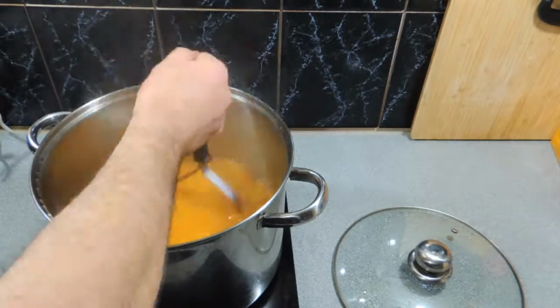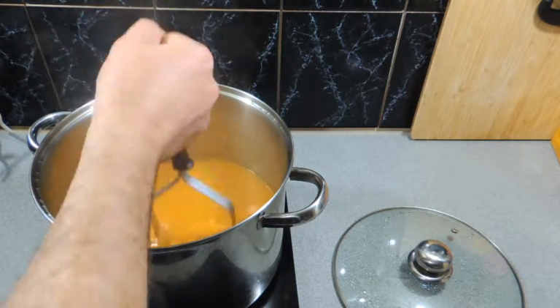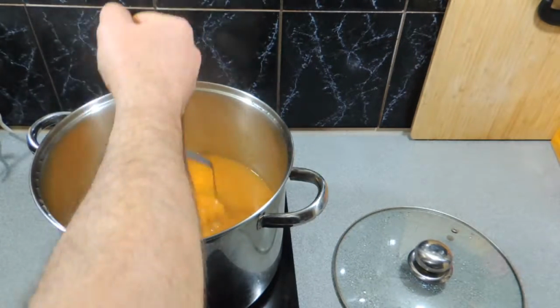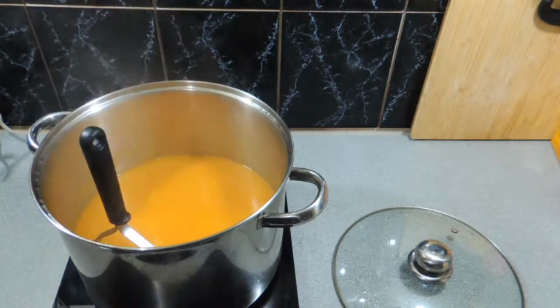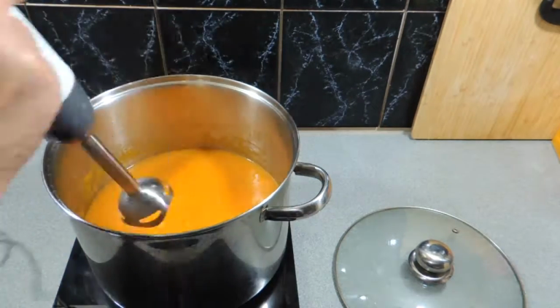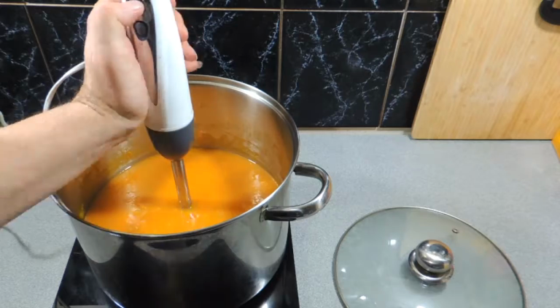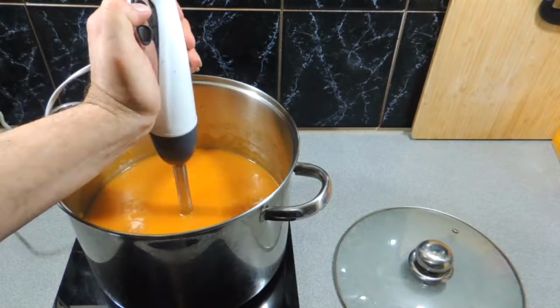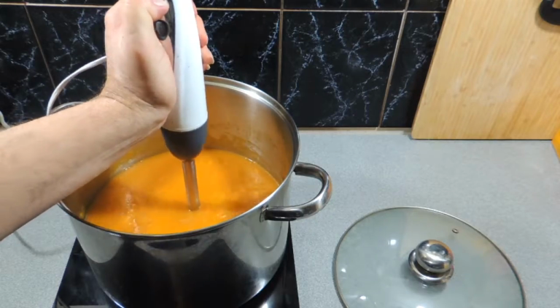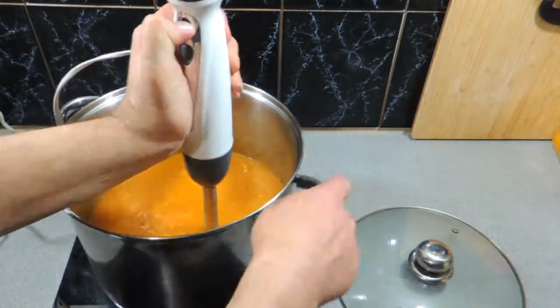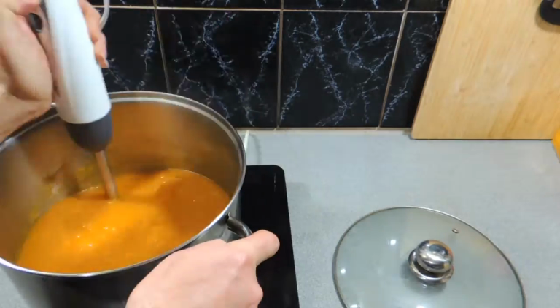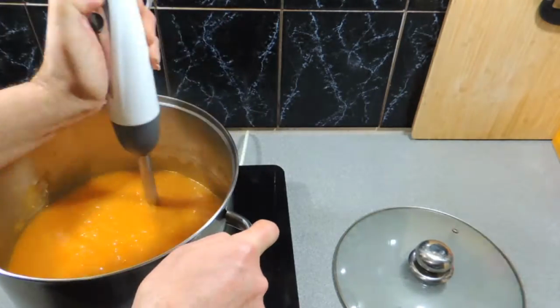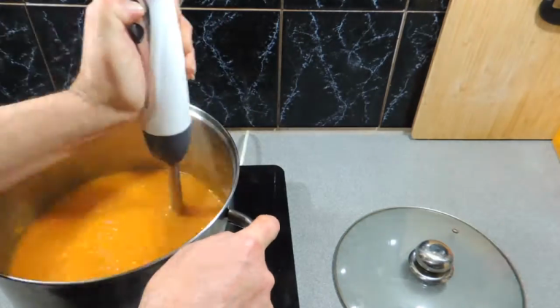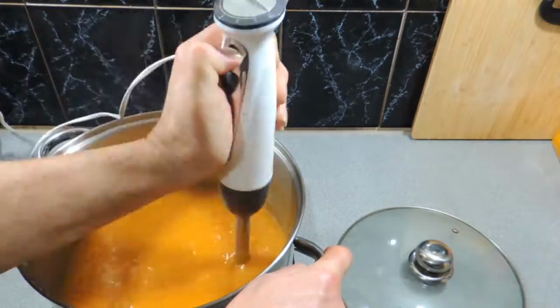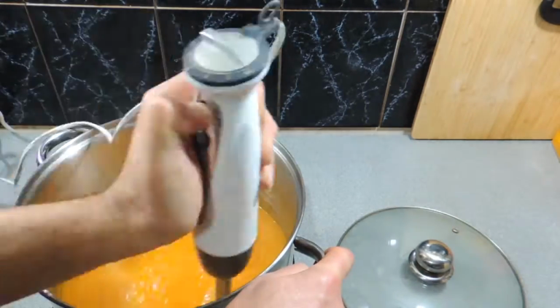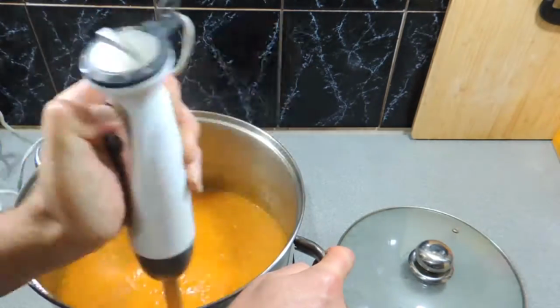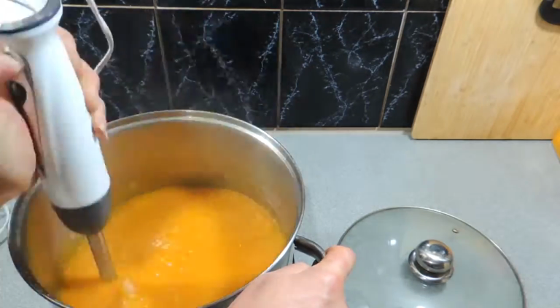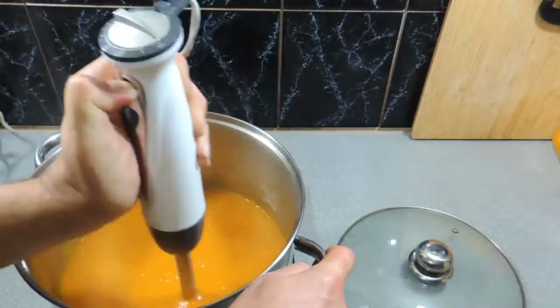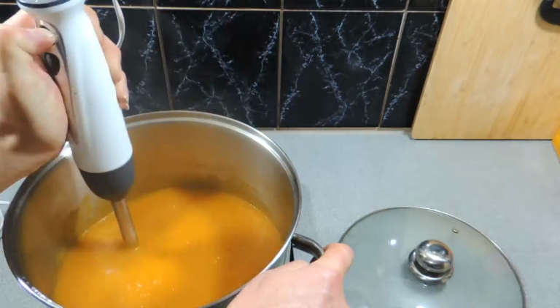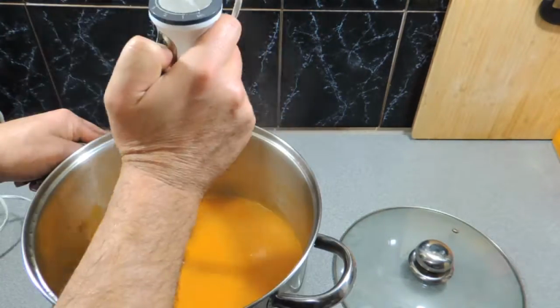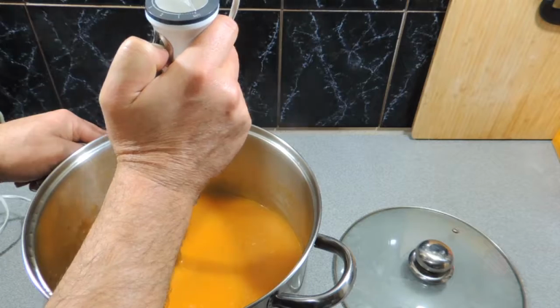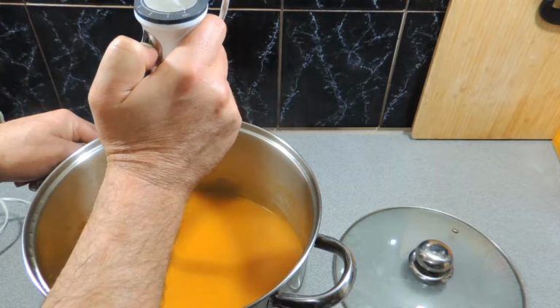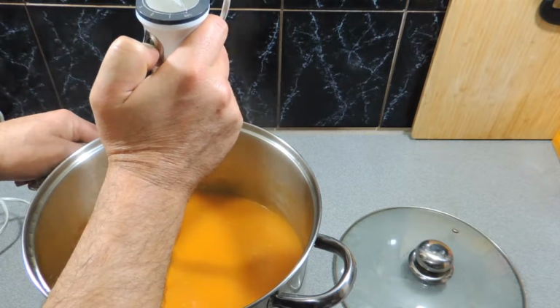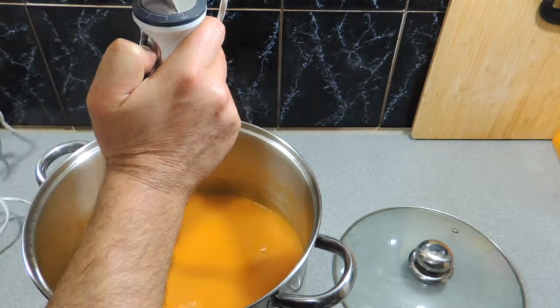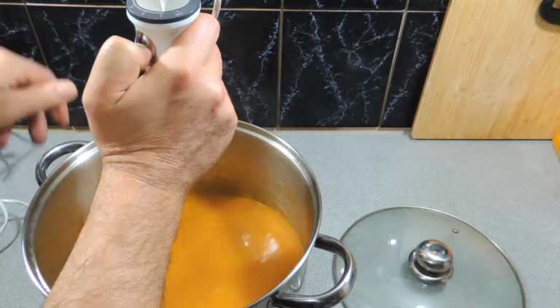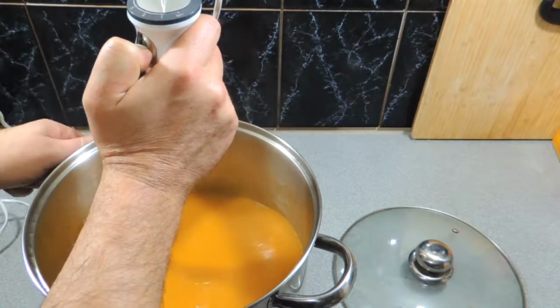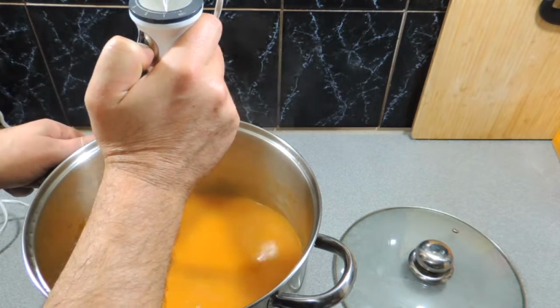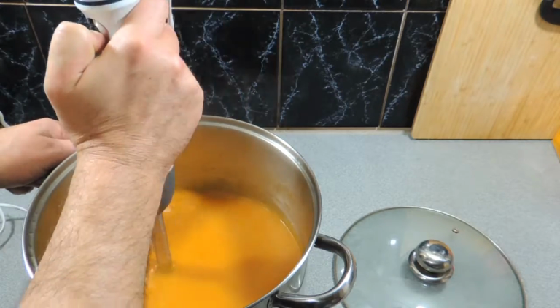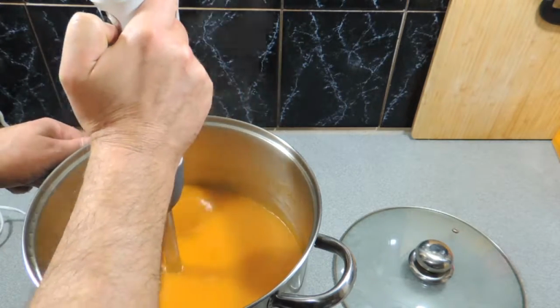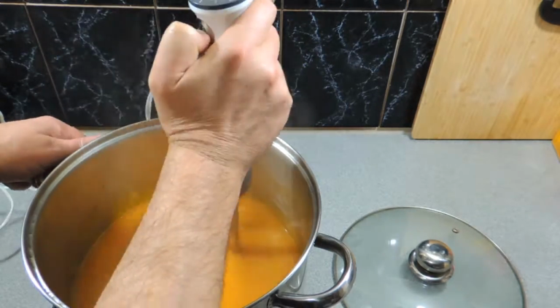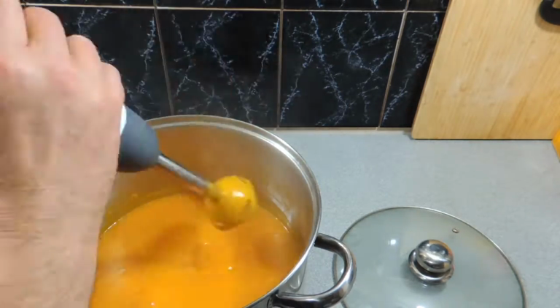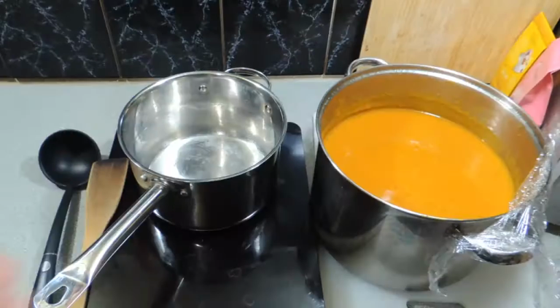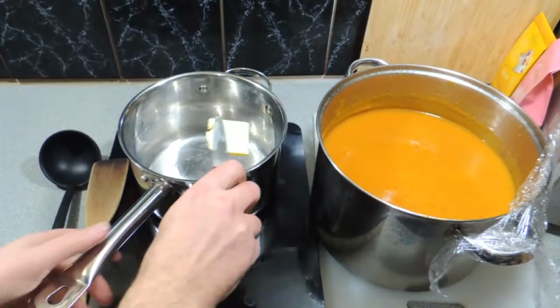Making pumpkin soup is easy, it's quick, there's very few ingredients to it. Just get your pumpkins, cut them up, give them a boil in some stock or cook them off in some stock, then blitz them up.